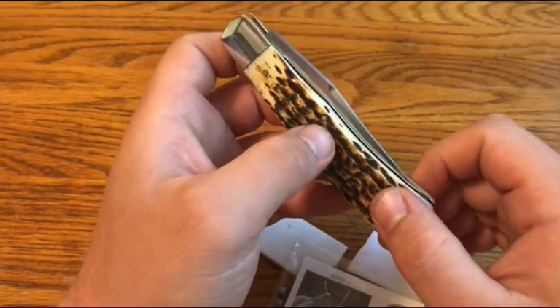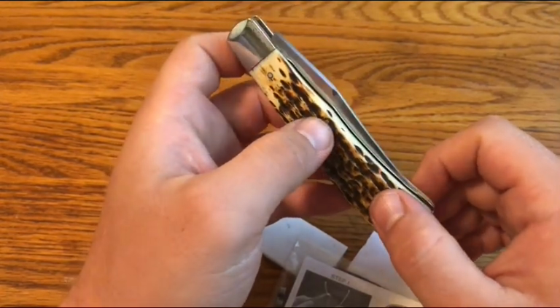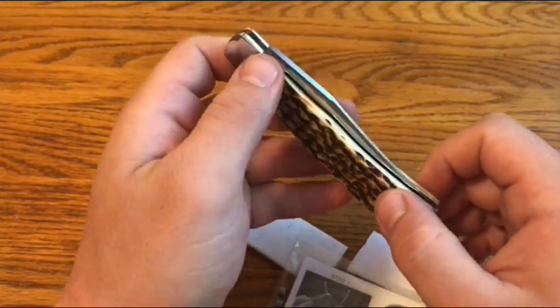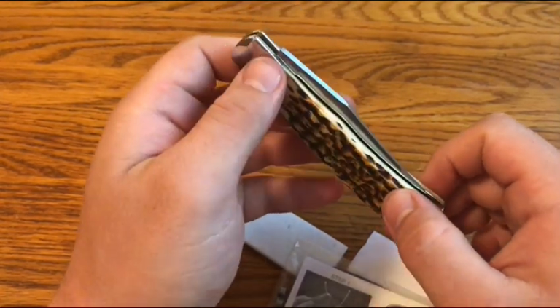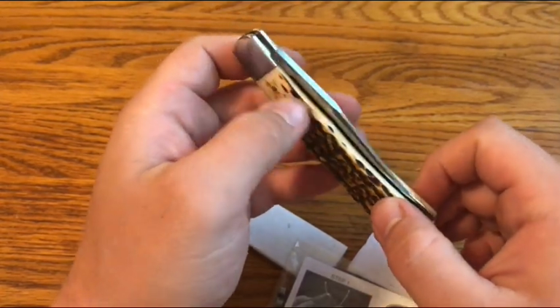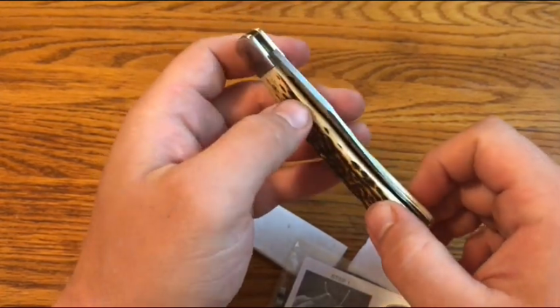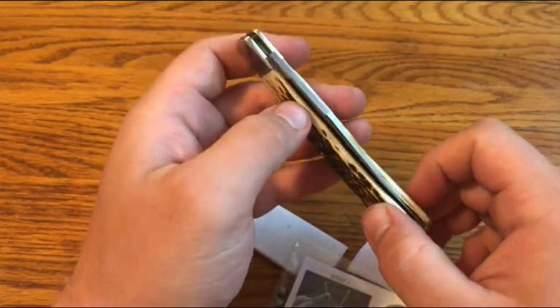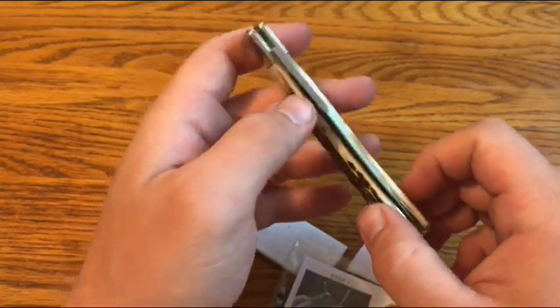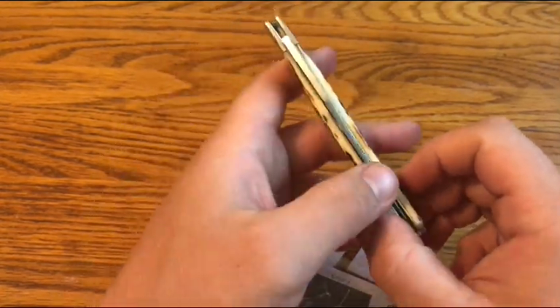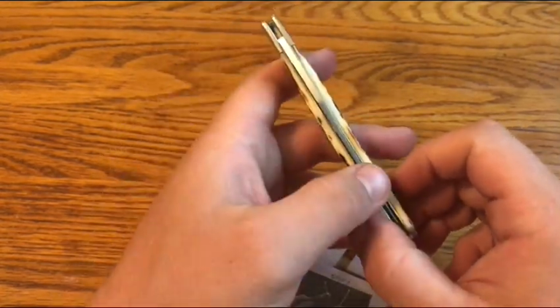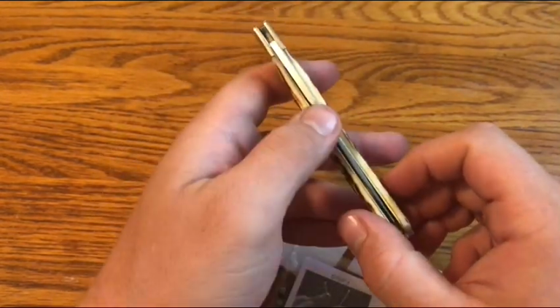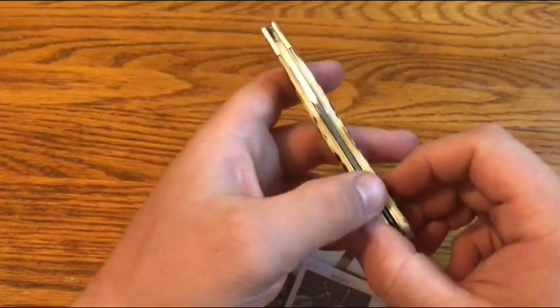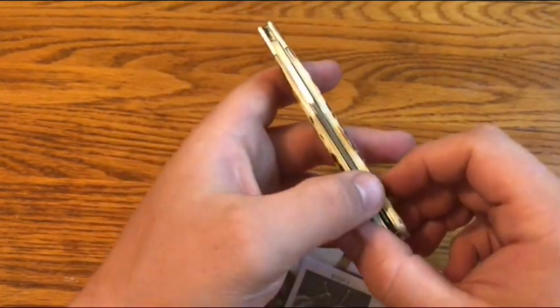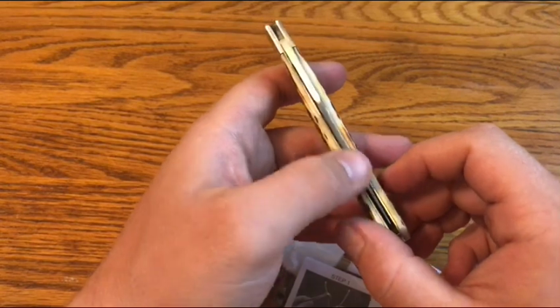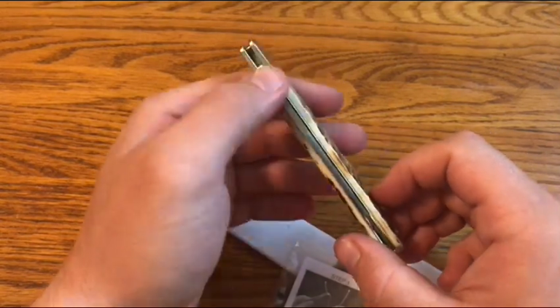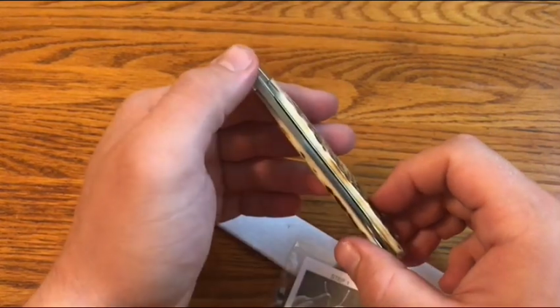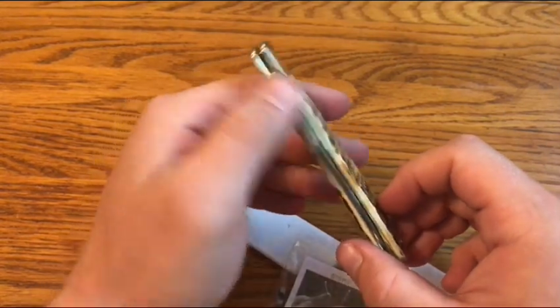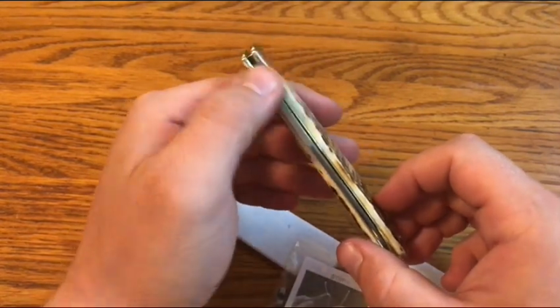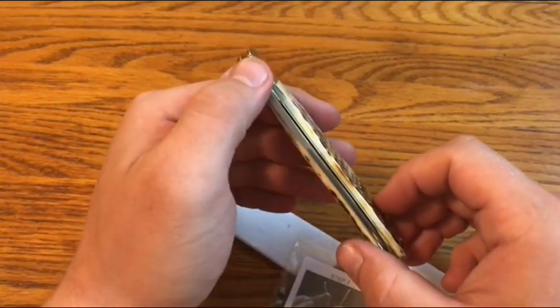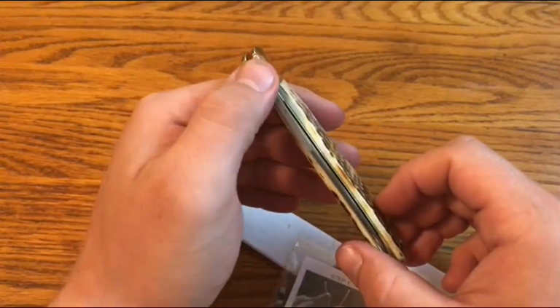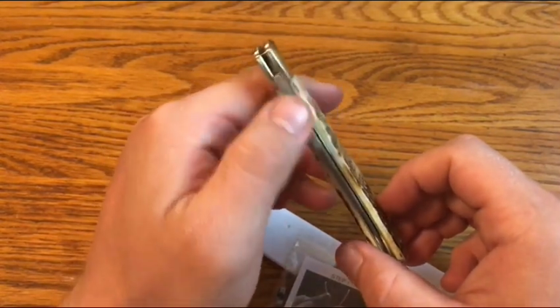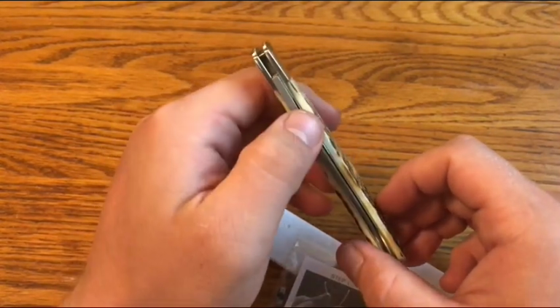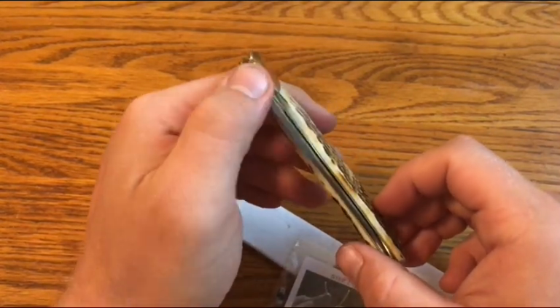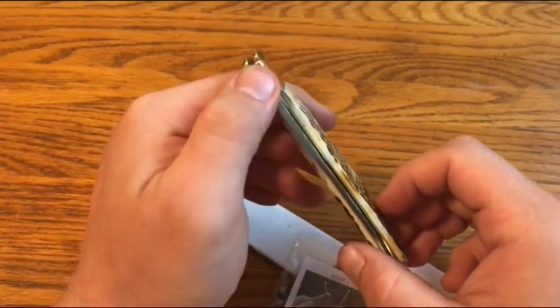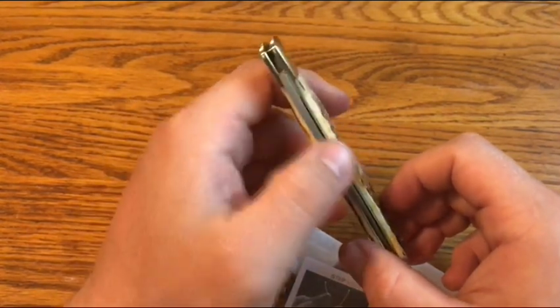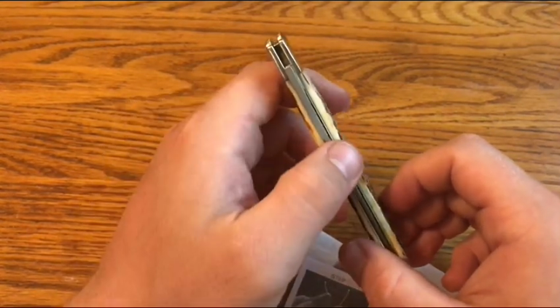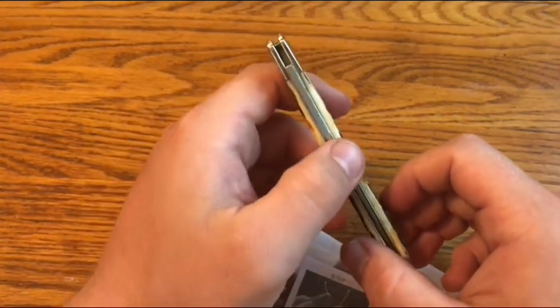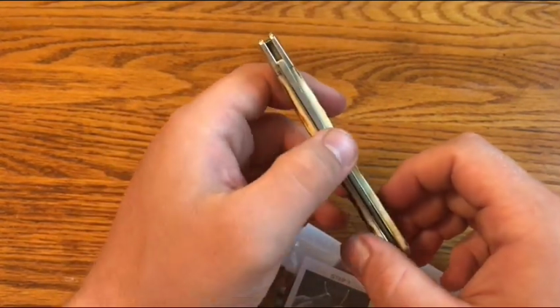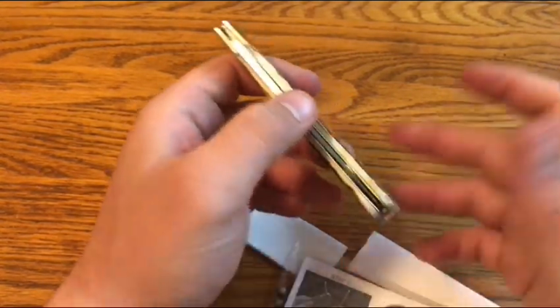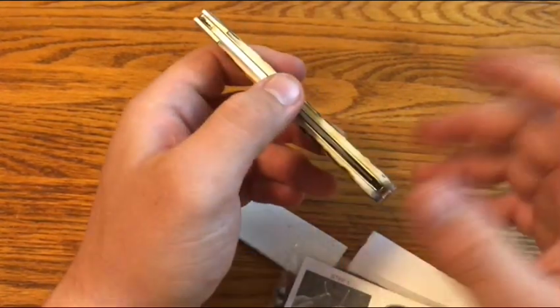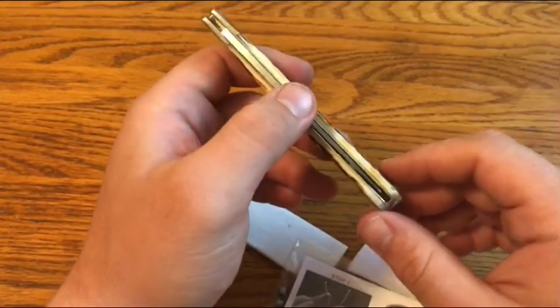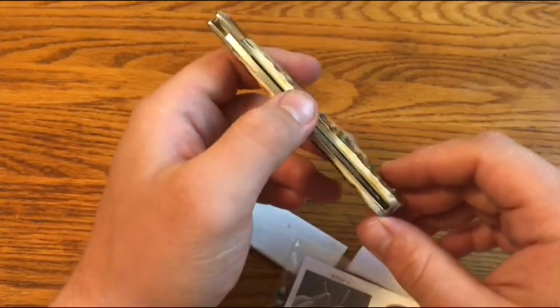It's strange to me that they were able to fix the centering but not the blade wobble, but who knows.